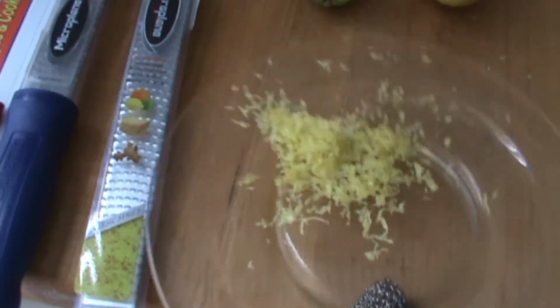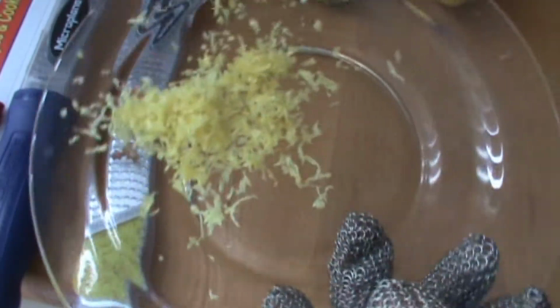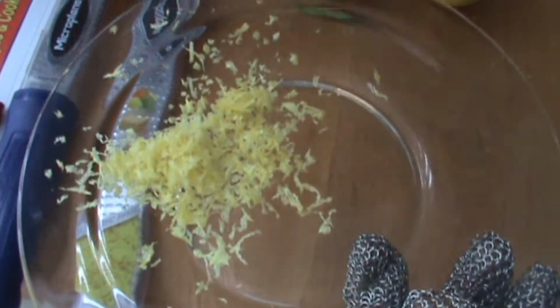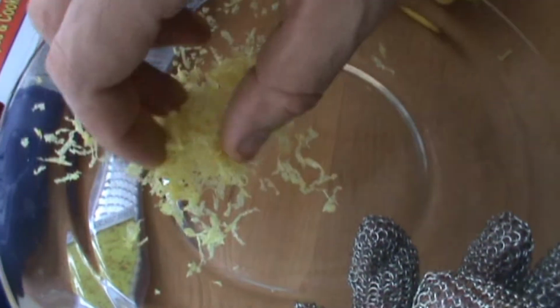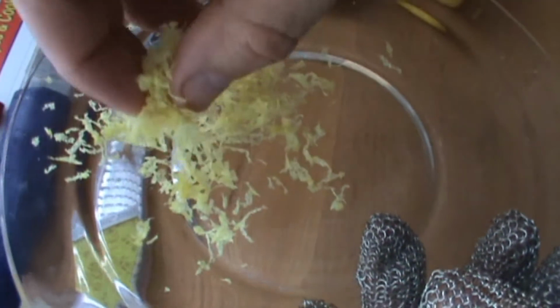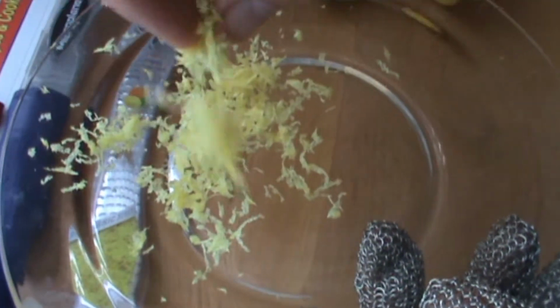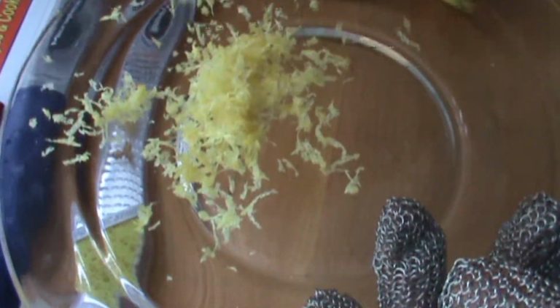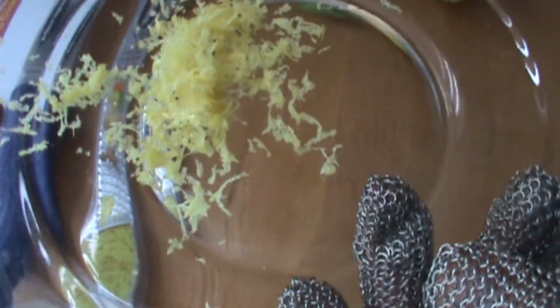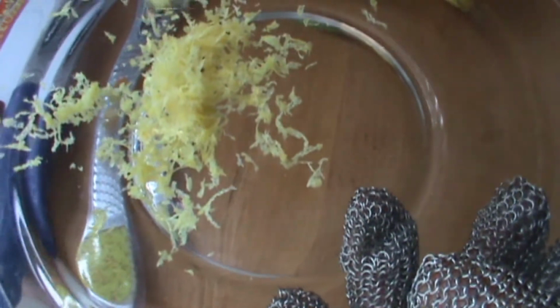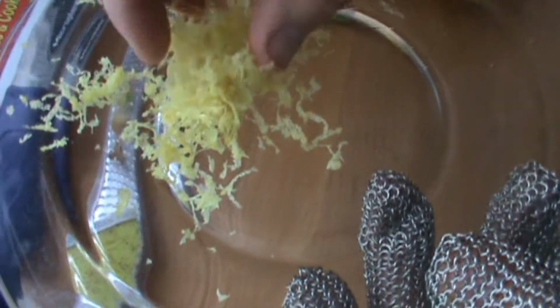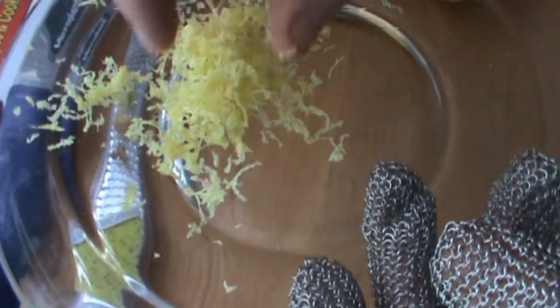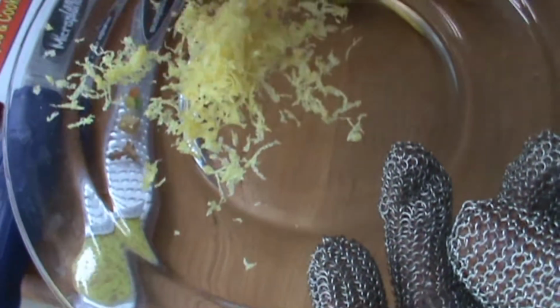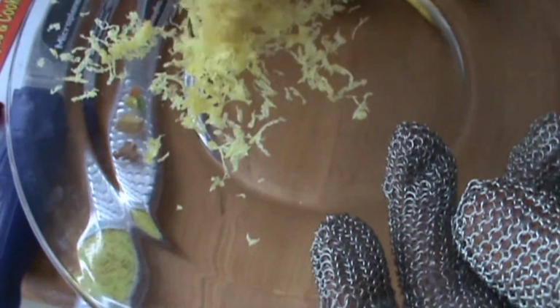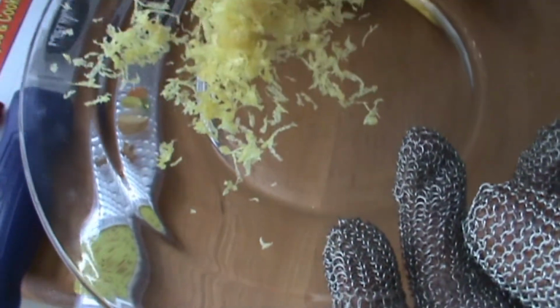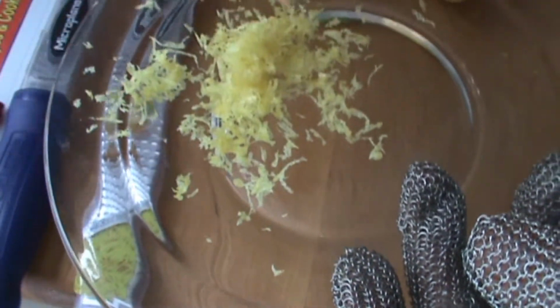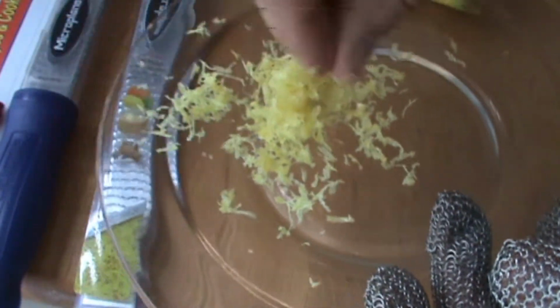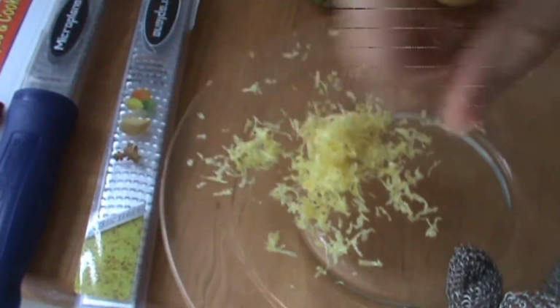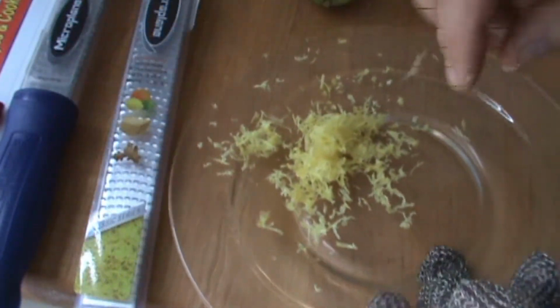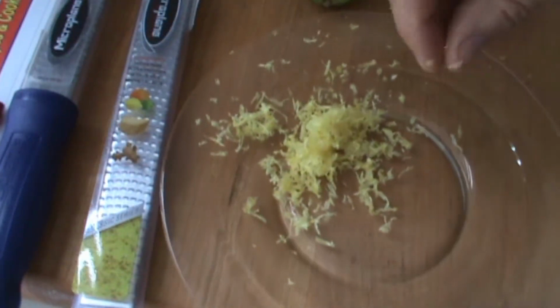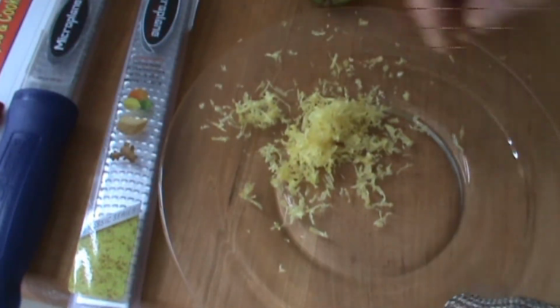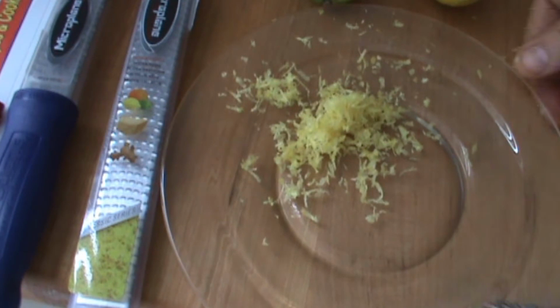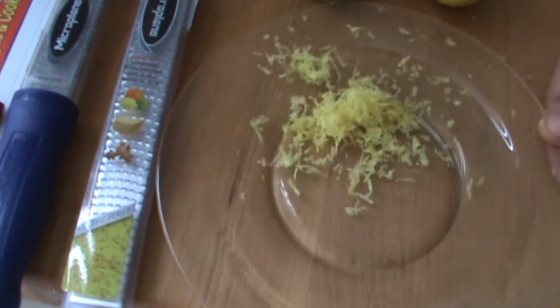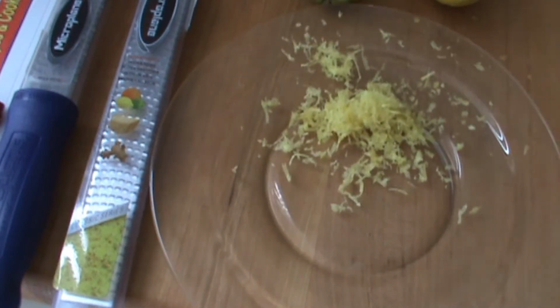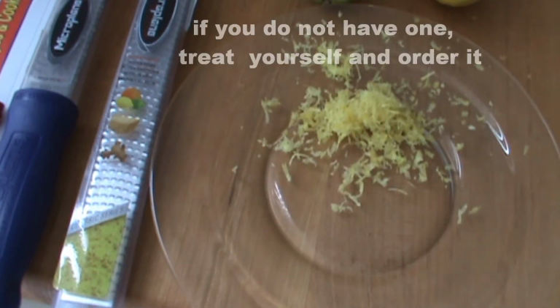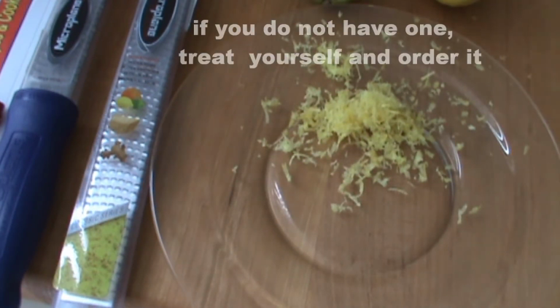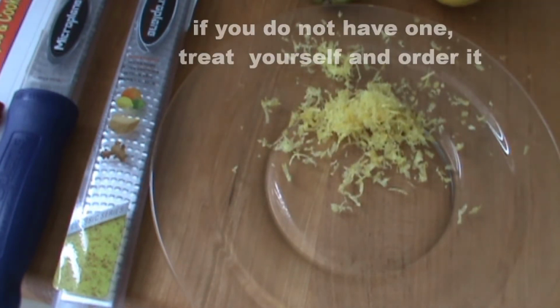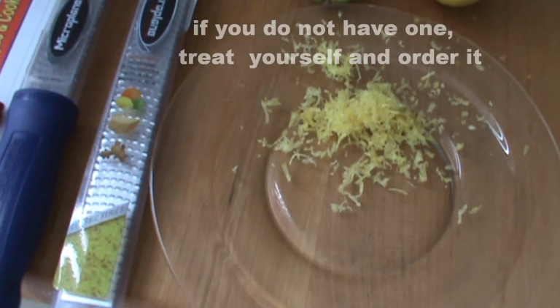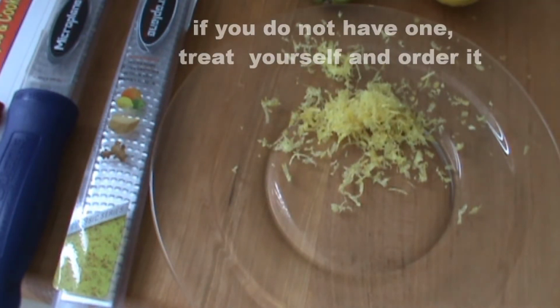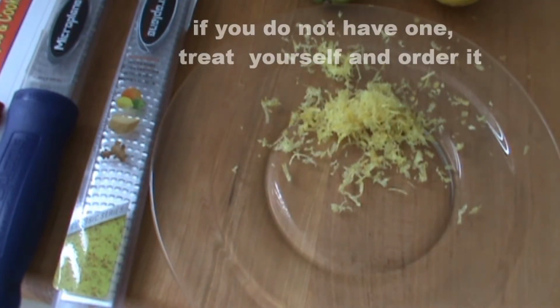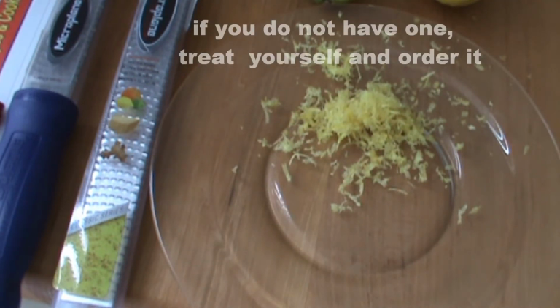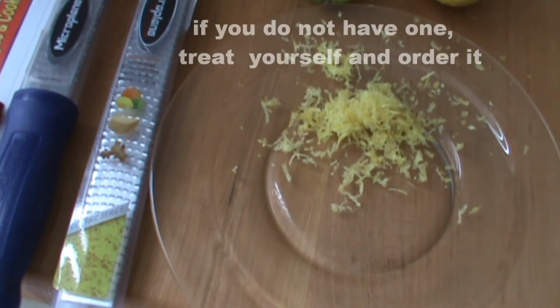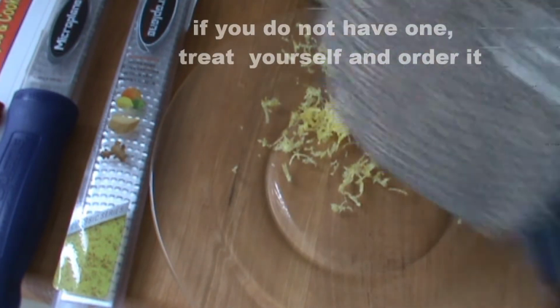There you go, look at that! It smells wonderful — incredible fresh lemon. I do a lot of this when I'm baking: pound cake, cakes, cookies — you name it, it's really good stuff.